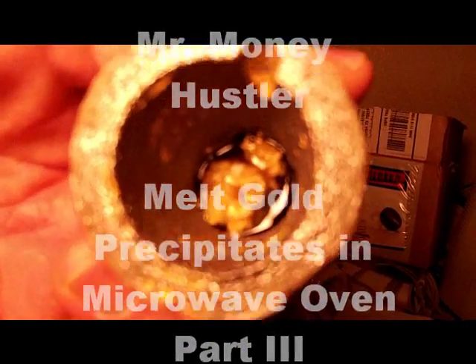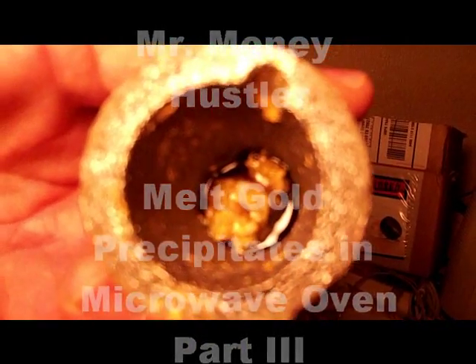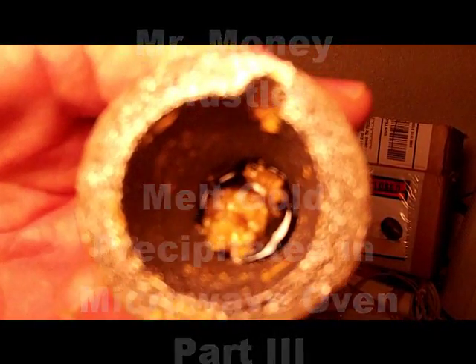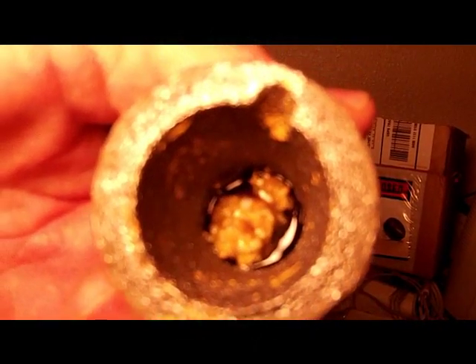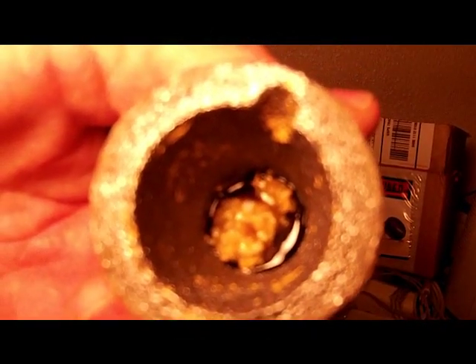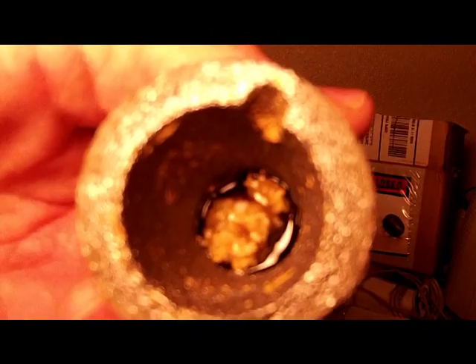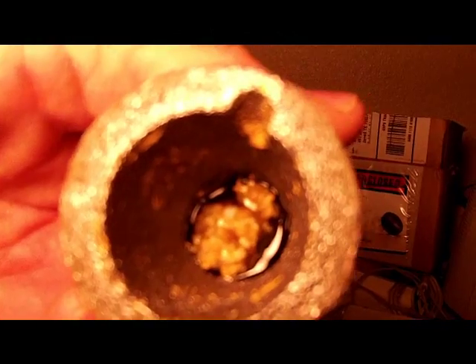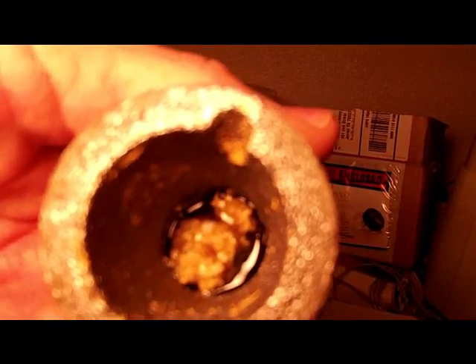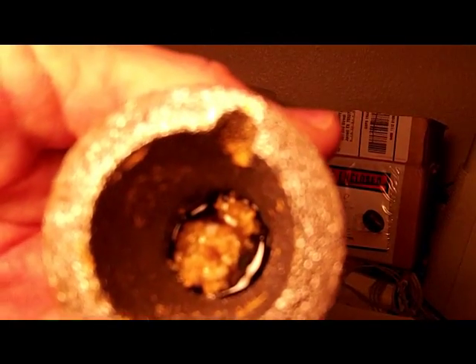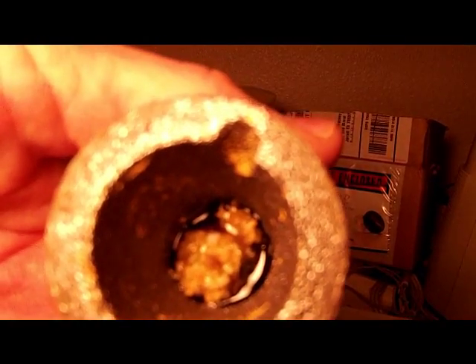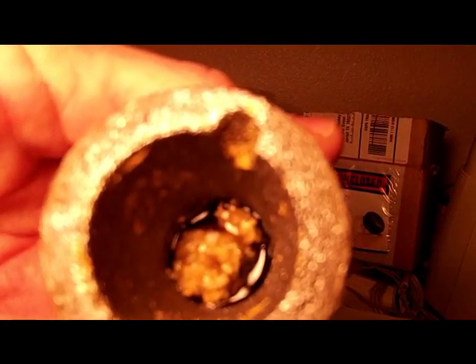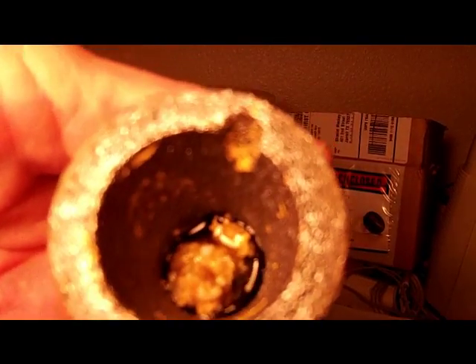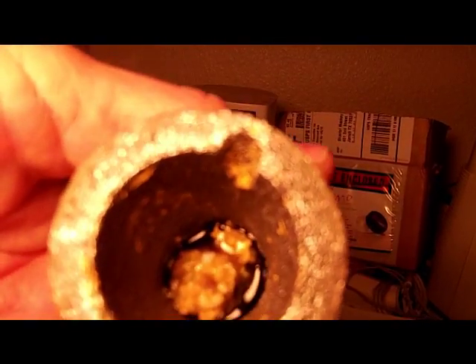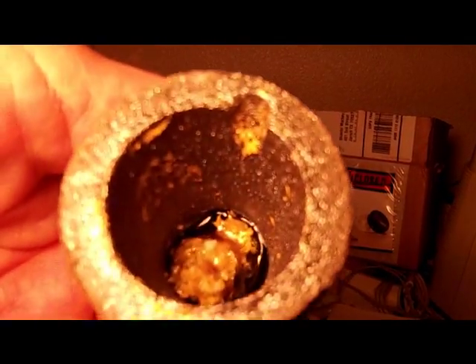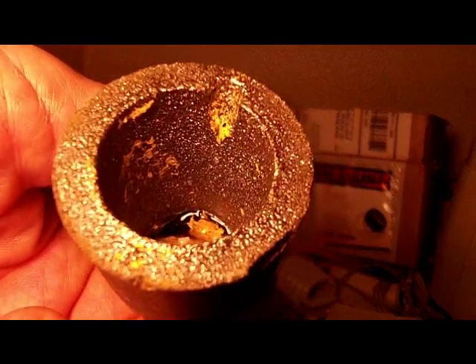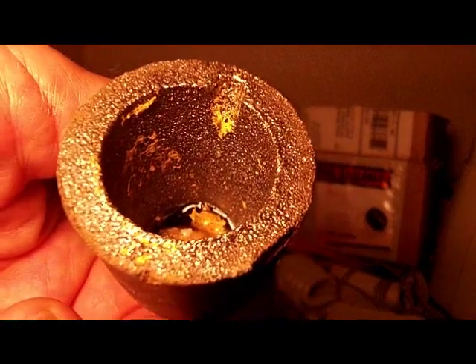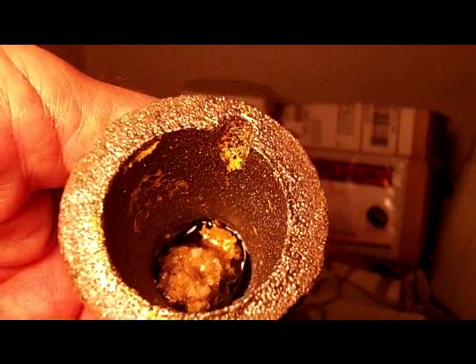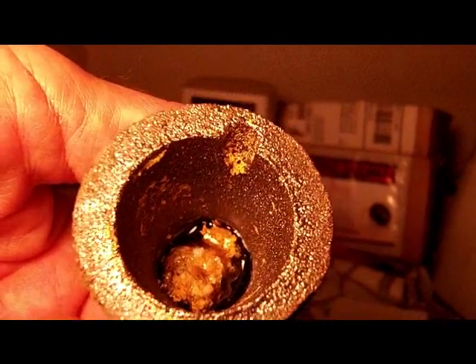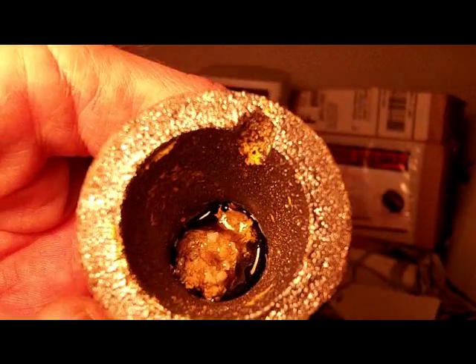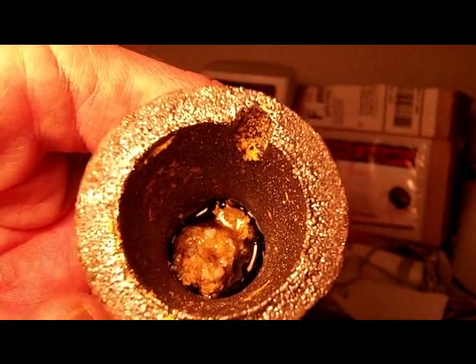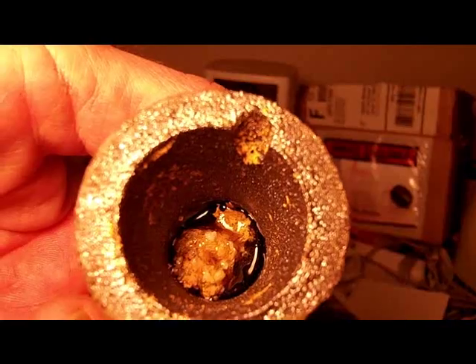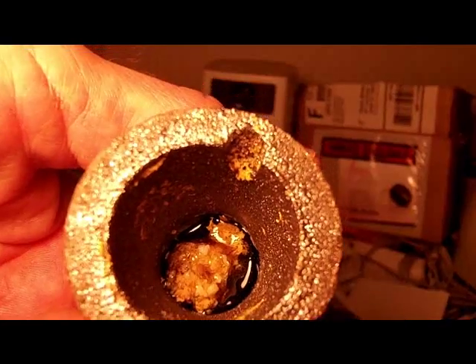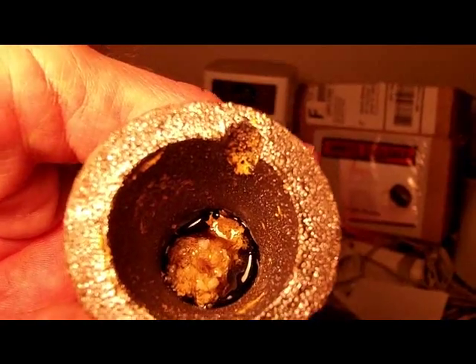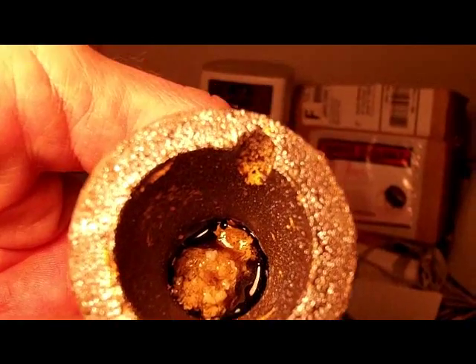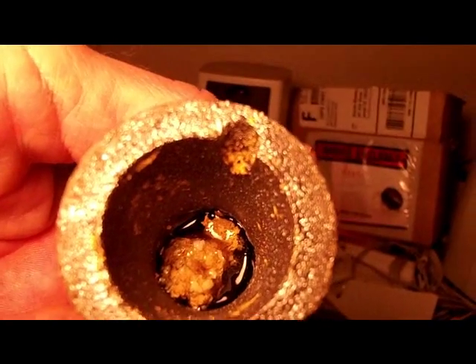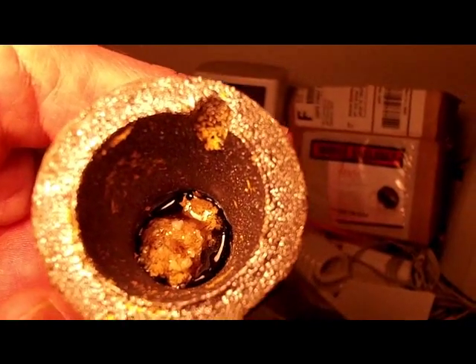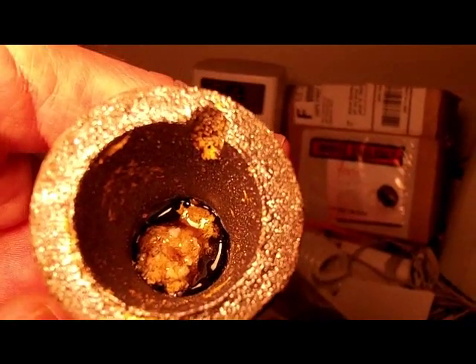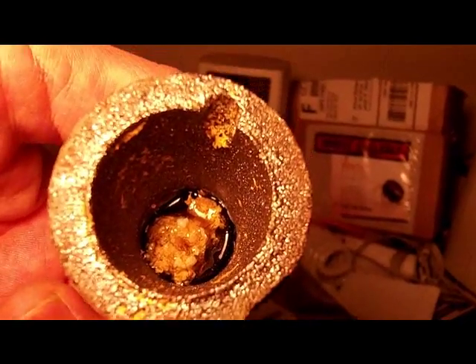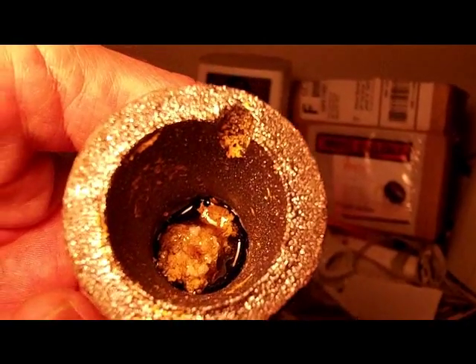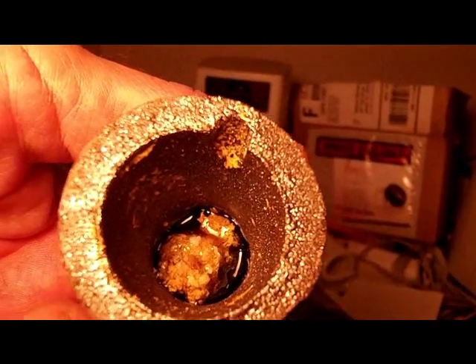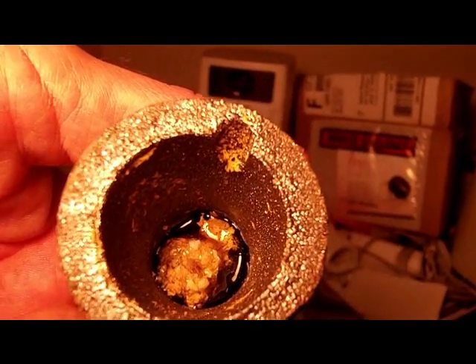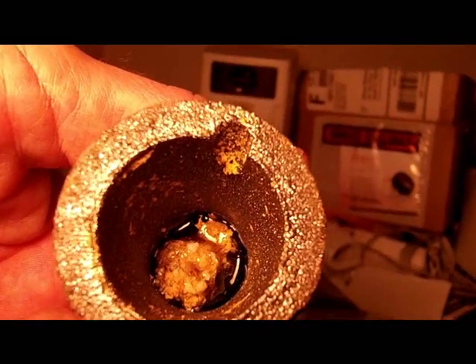This didn't go so well. I didn't make glass. Stuff was kind of stuck in there because I had no way to get it out. I just wasn't very prepared. I didn't have my tongs to grab the little crucible and pick it up and pour it out.